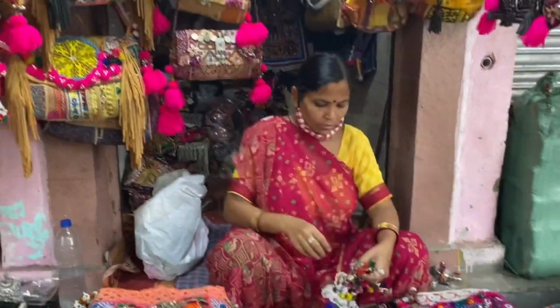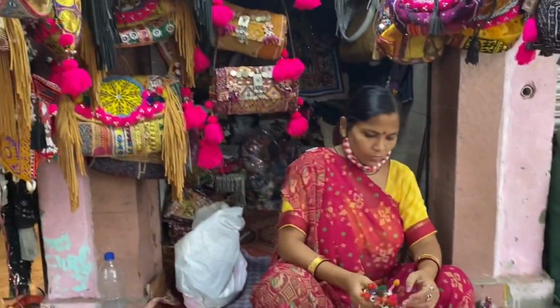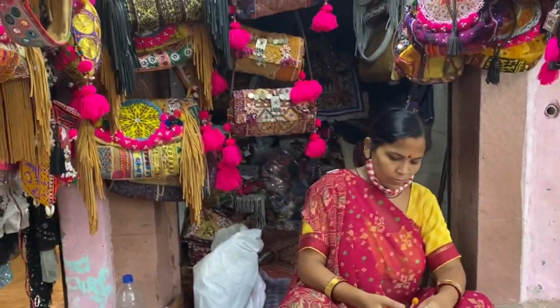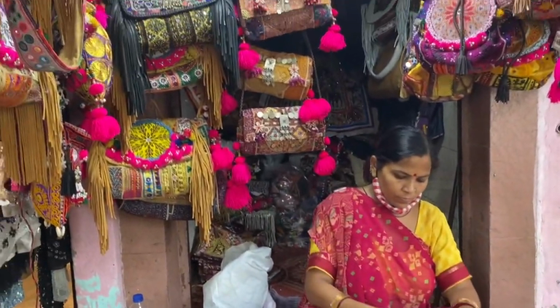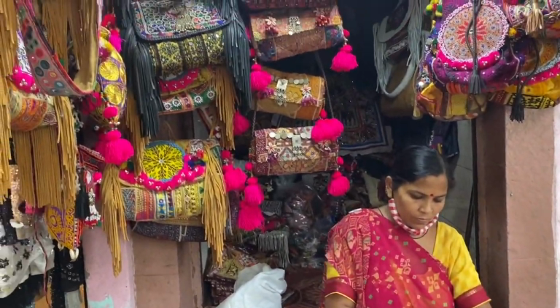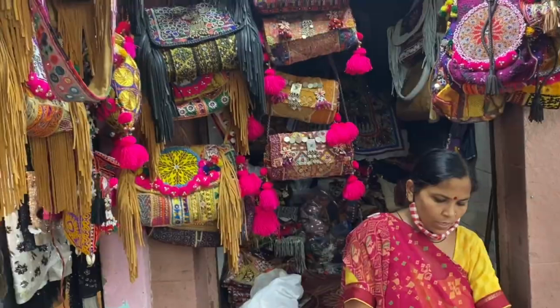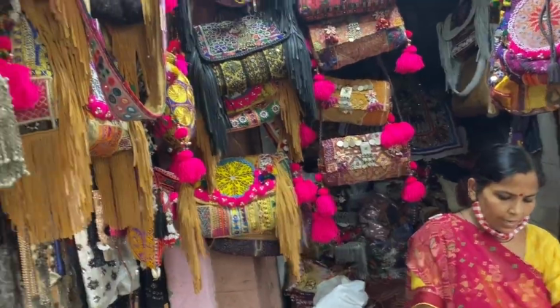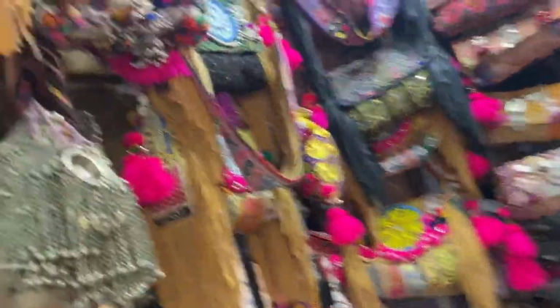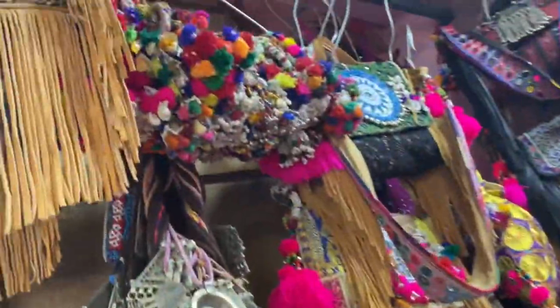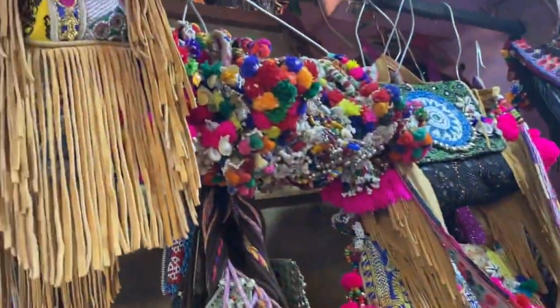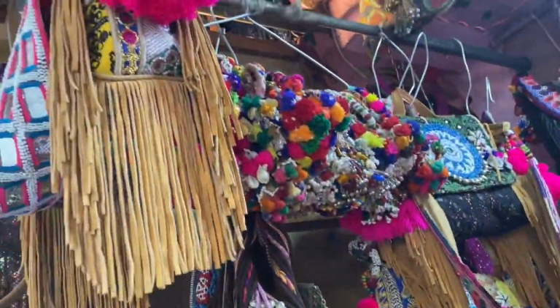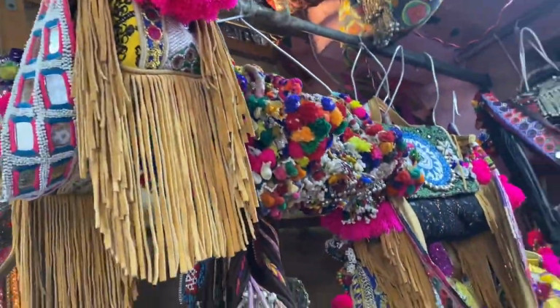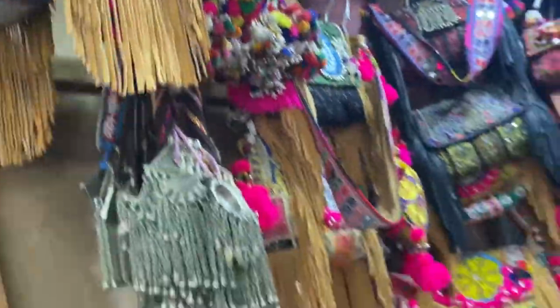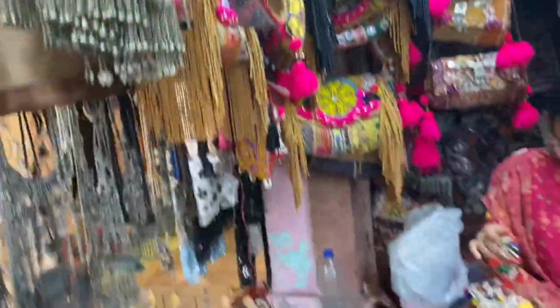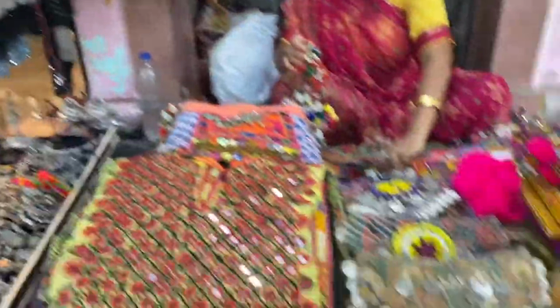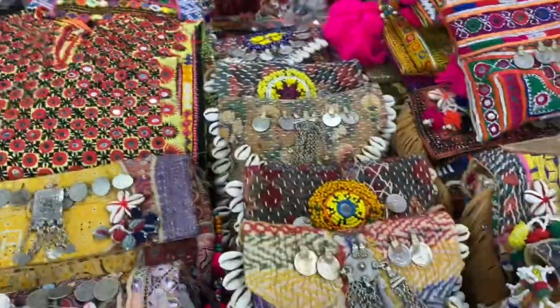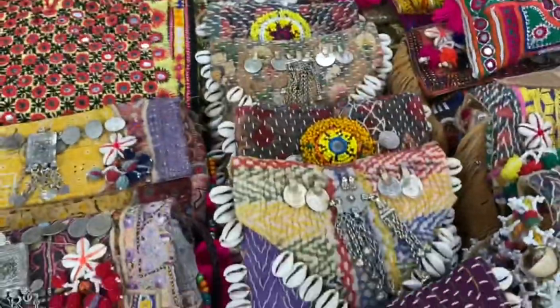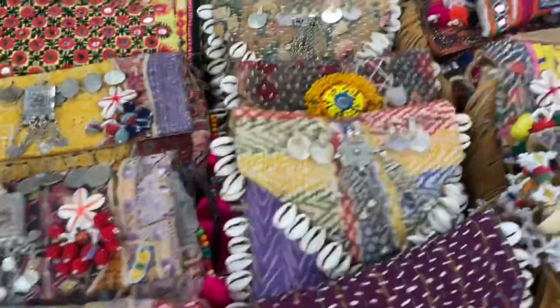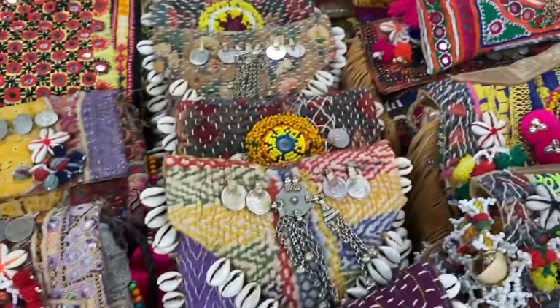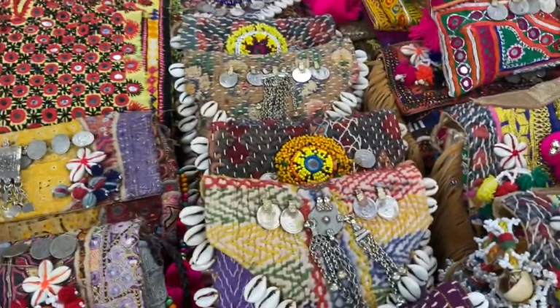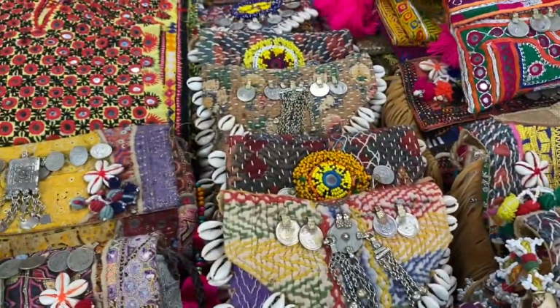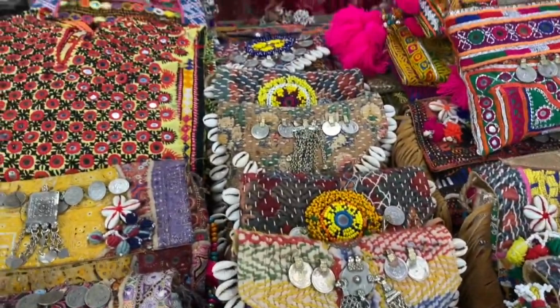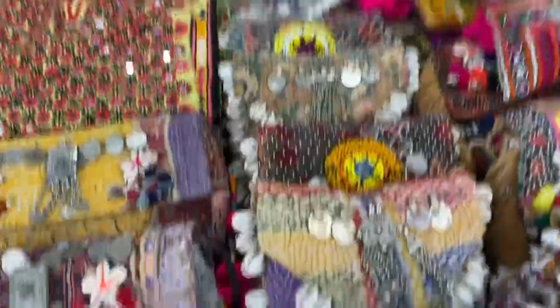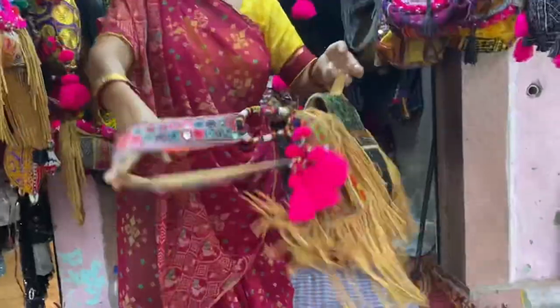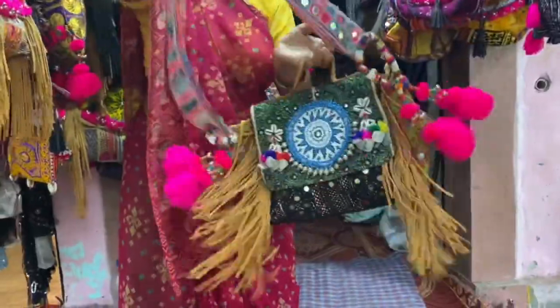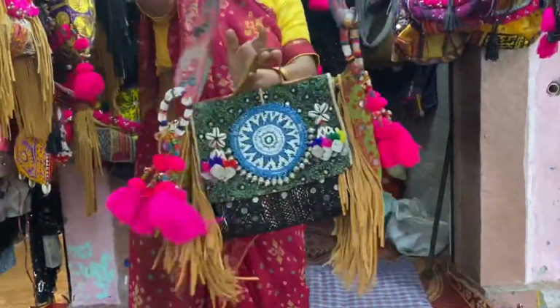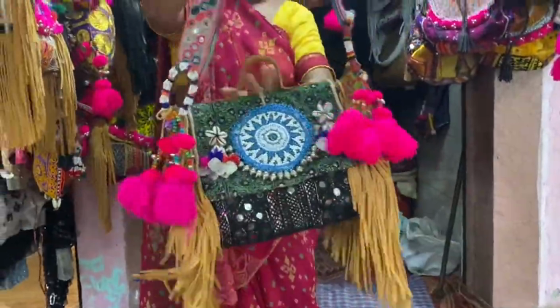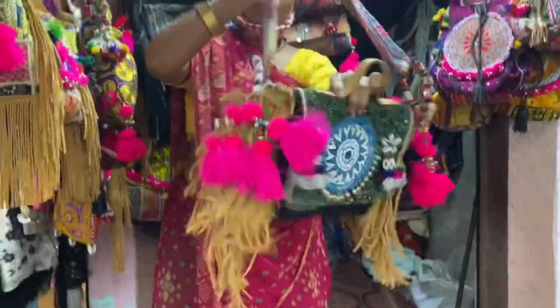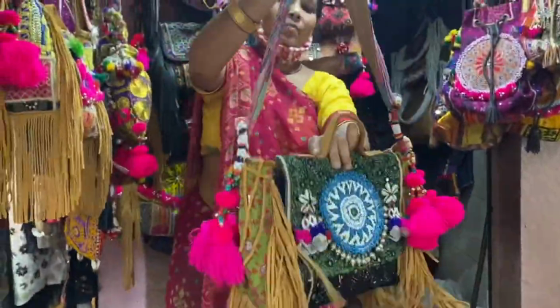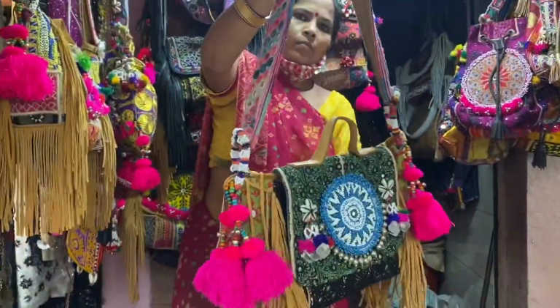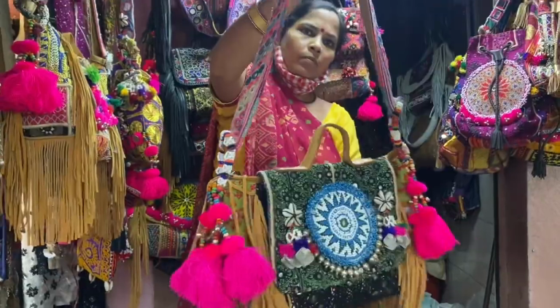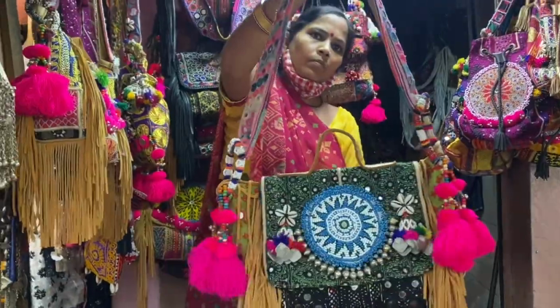There were many sling bags in small sizes and large sizes, potli bags which you can use during weddings, and clutches — different types of sizes and different types of looks.